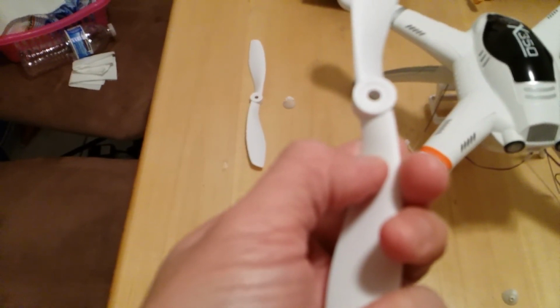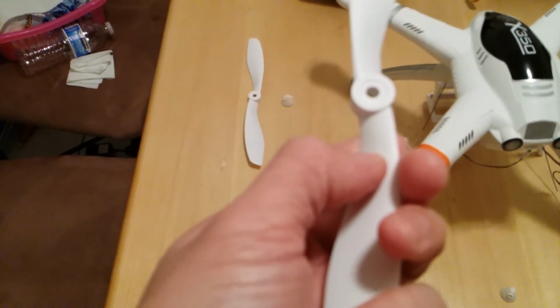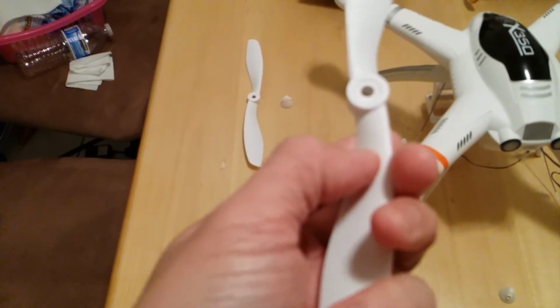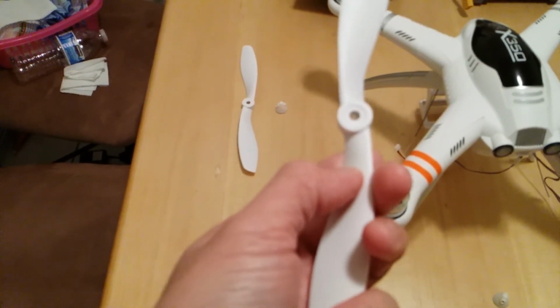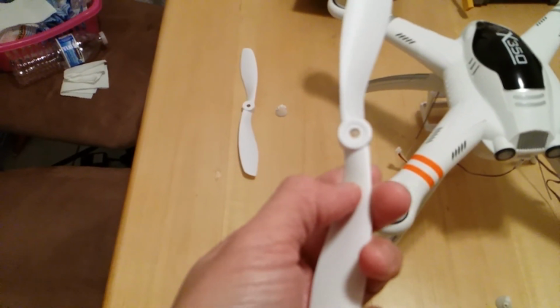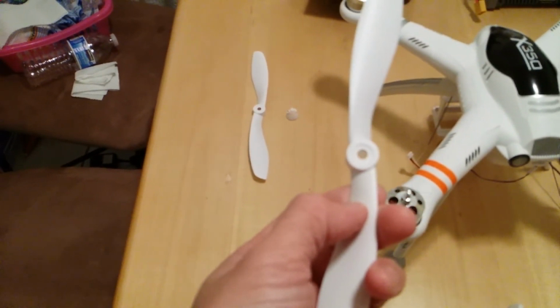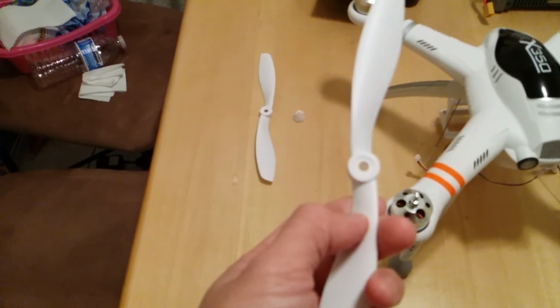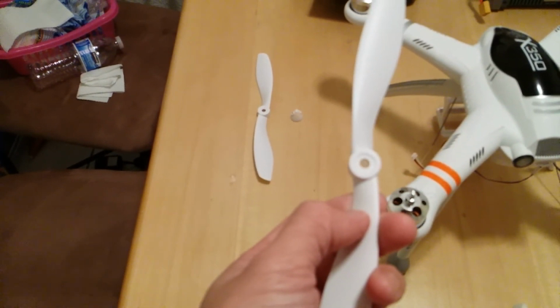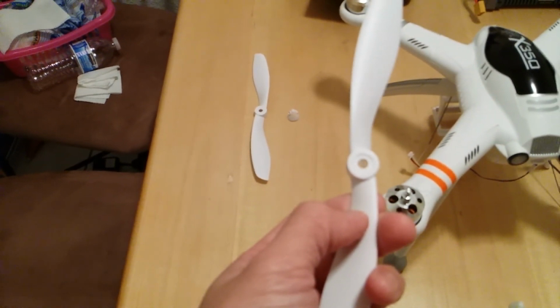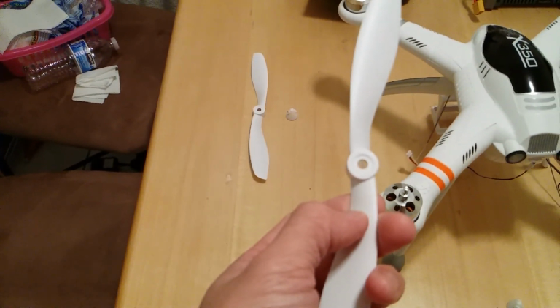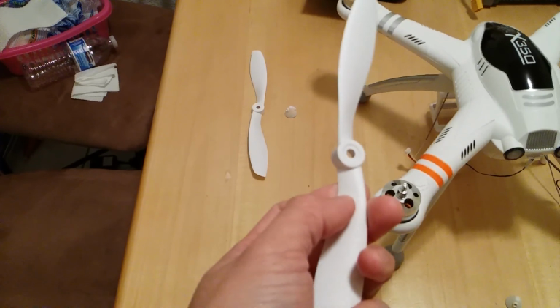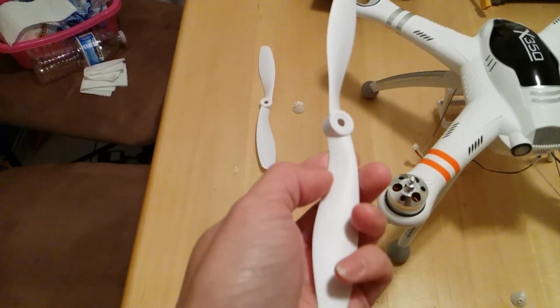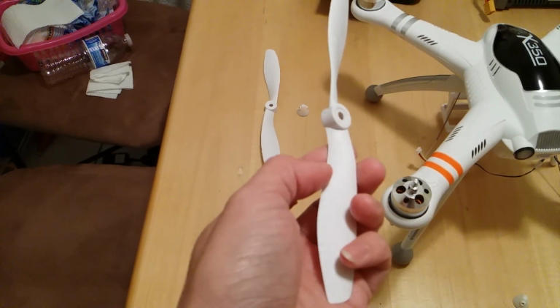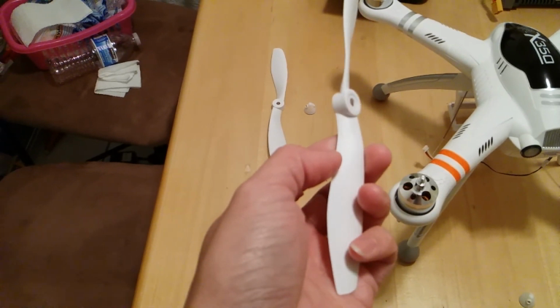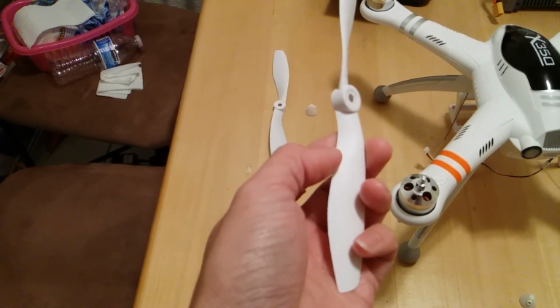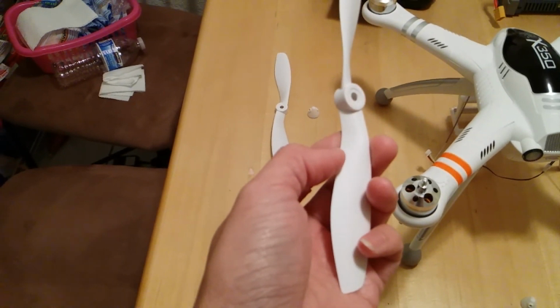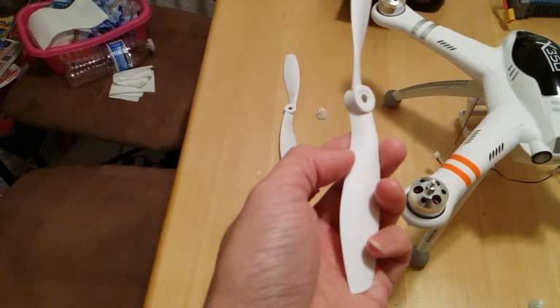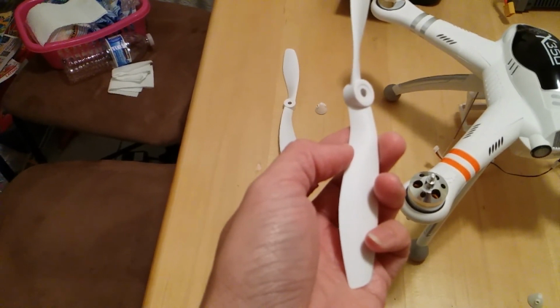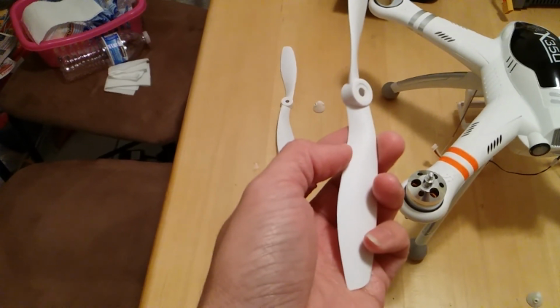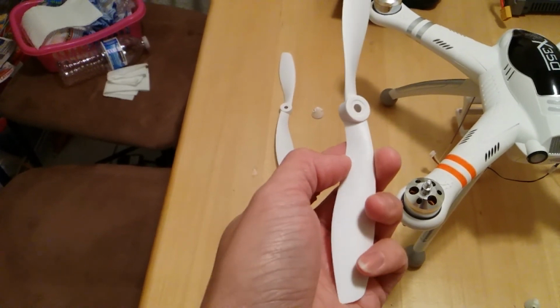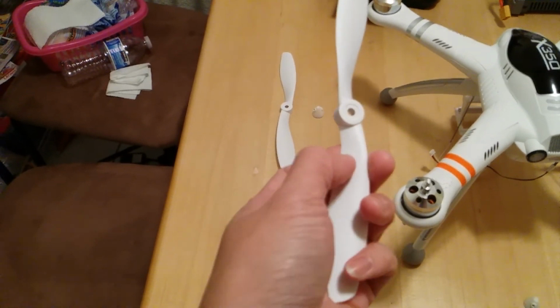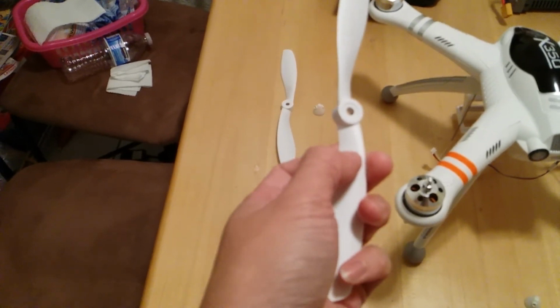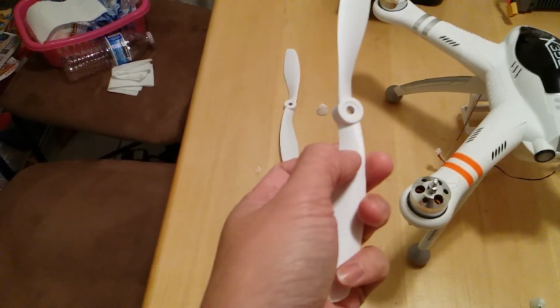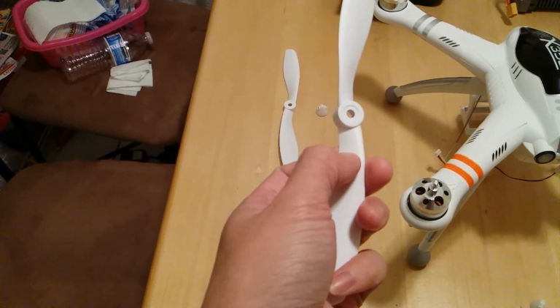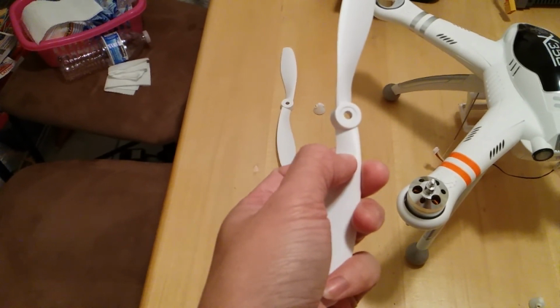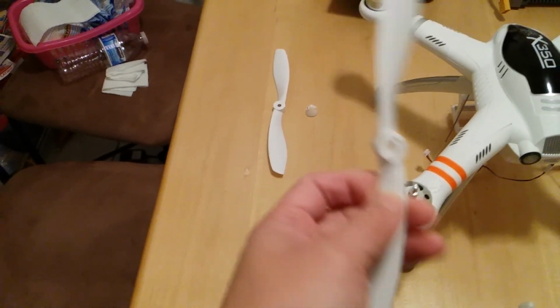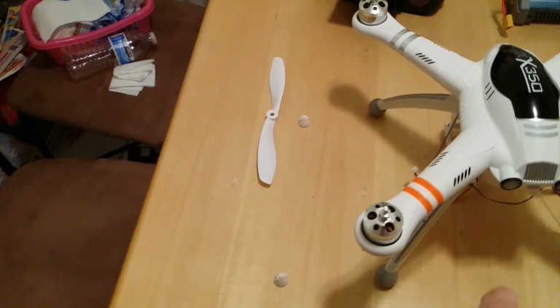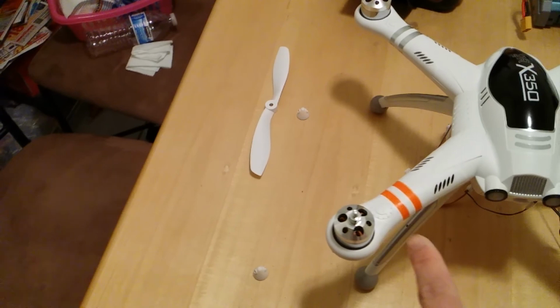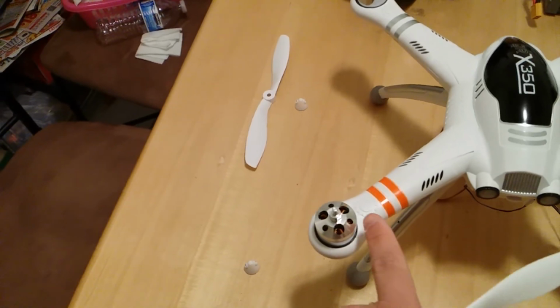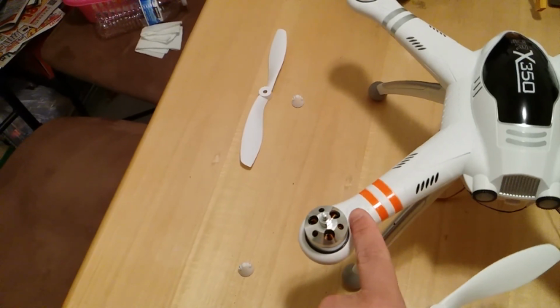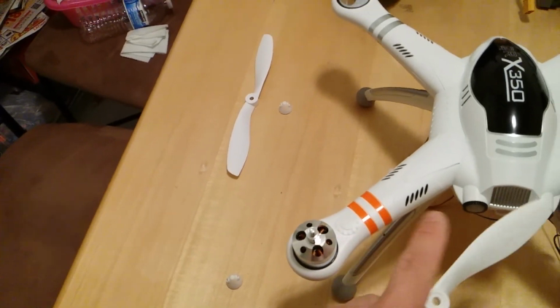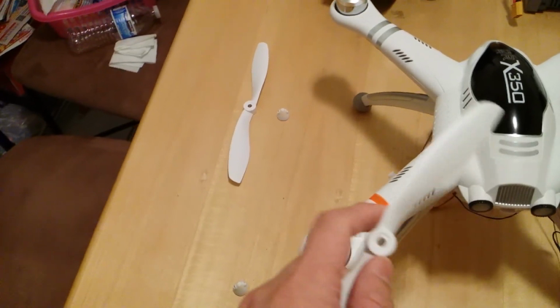Kind of hard to tell because it's white and my phone doesn't focus too well on a bright object. But you can see — you just want to match up the symbol and match it up with the arm.